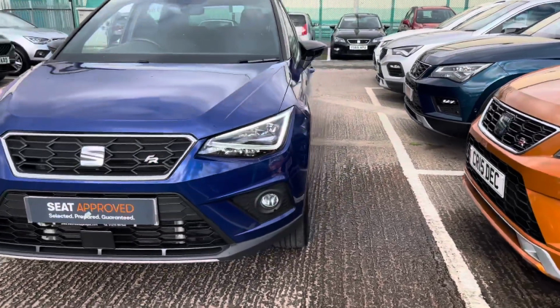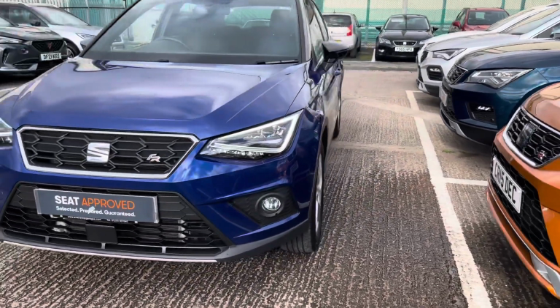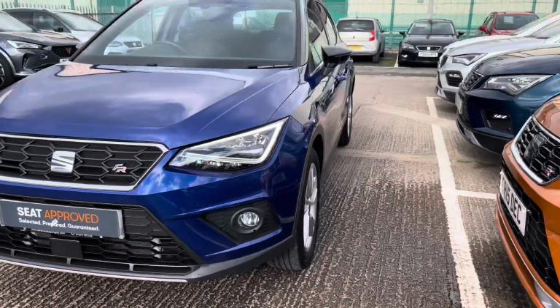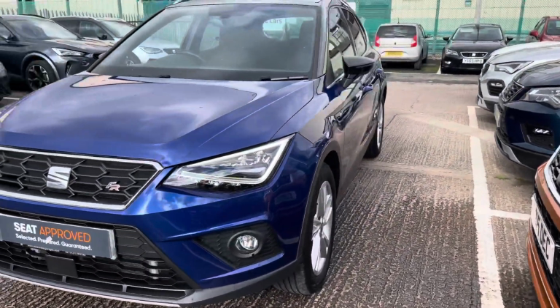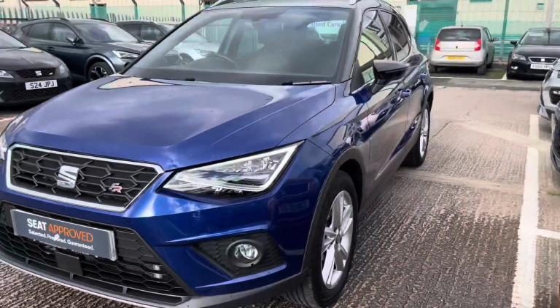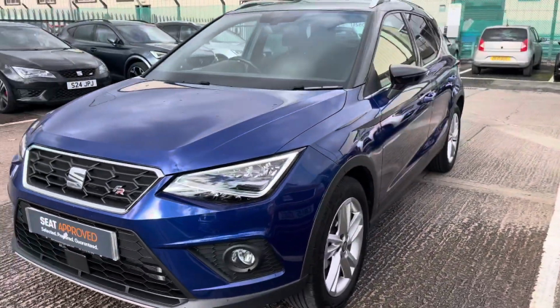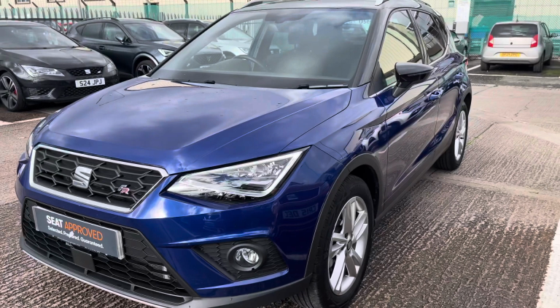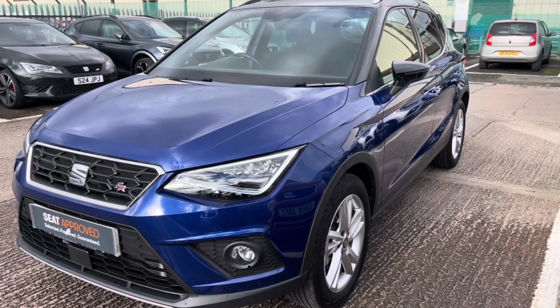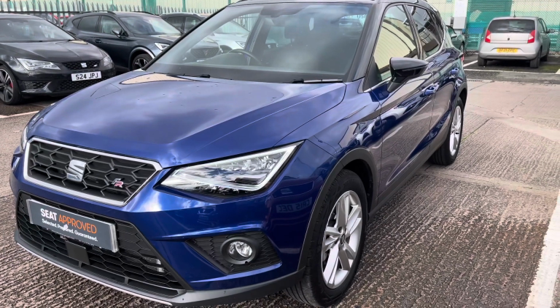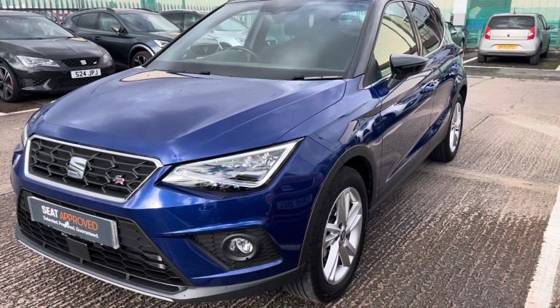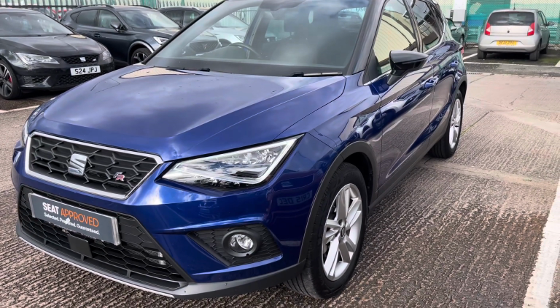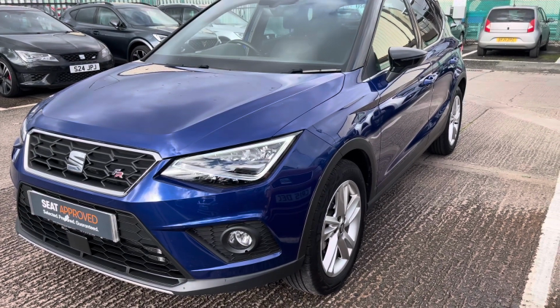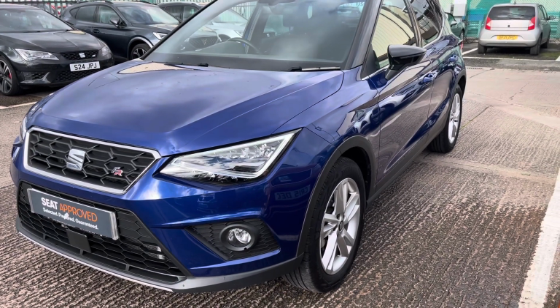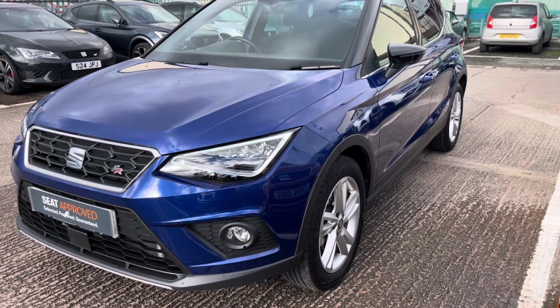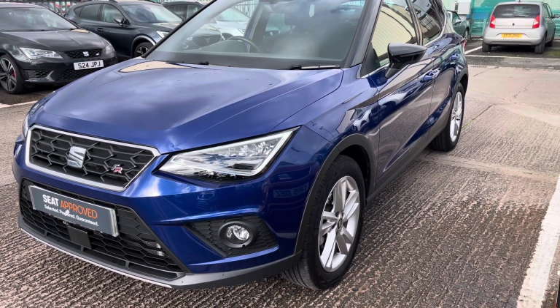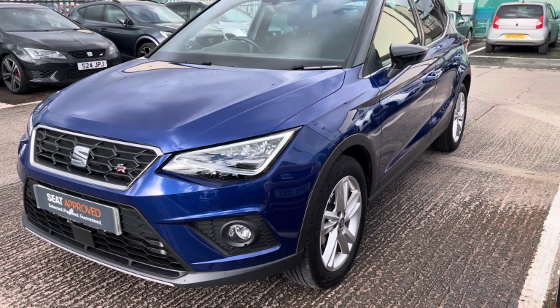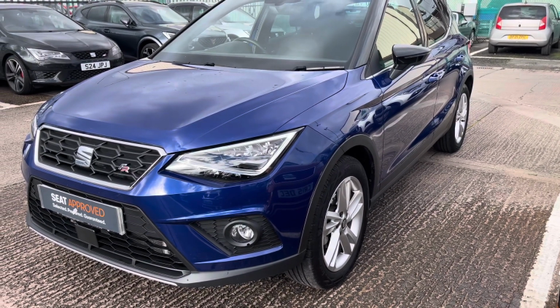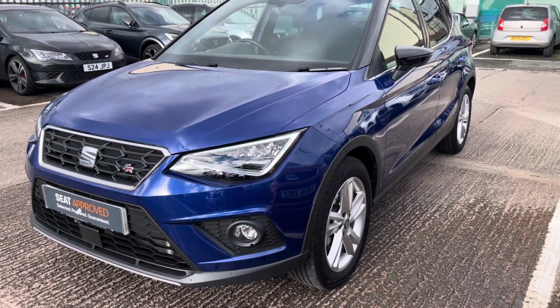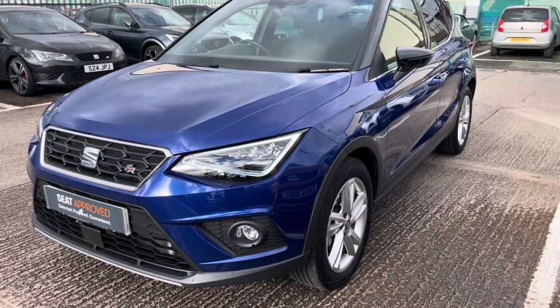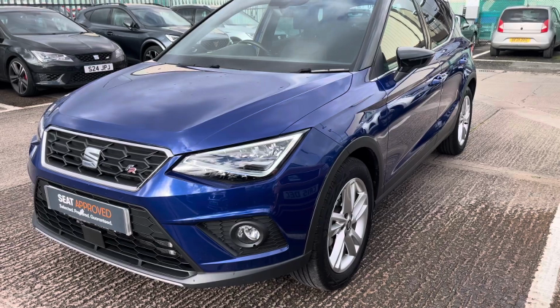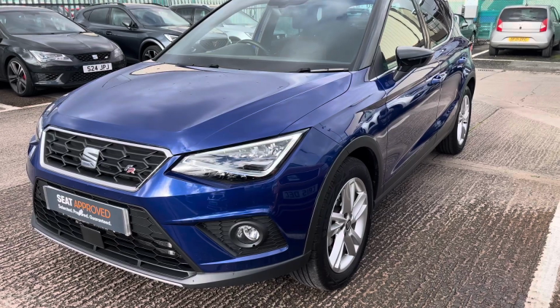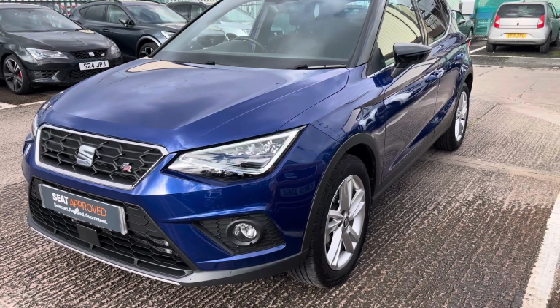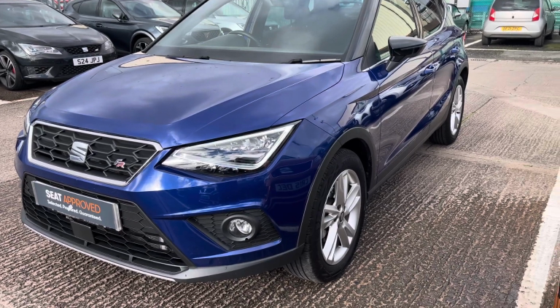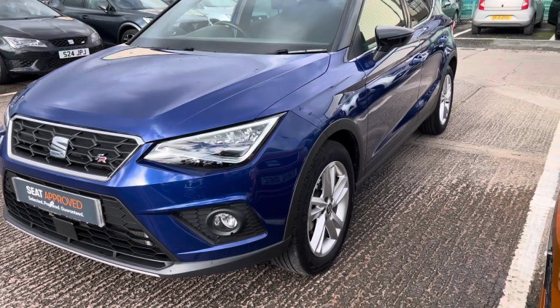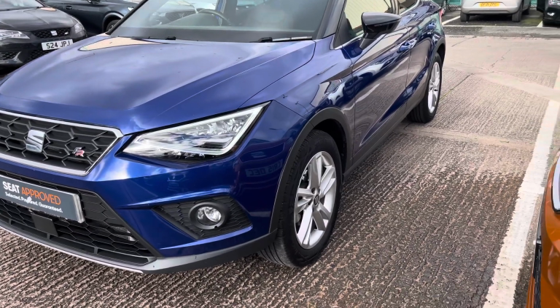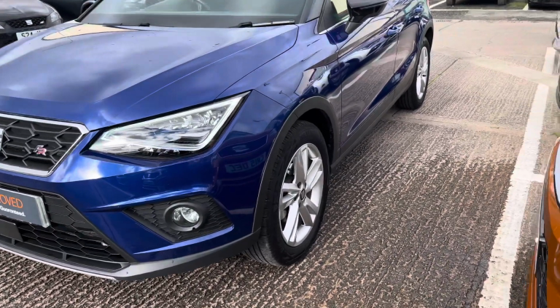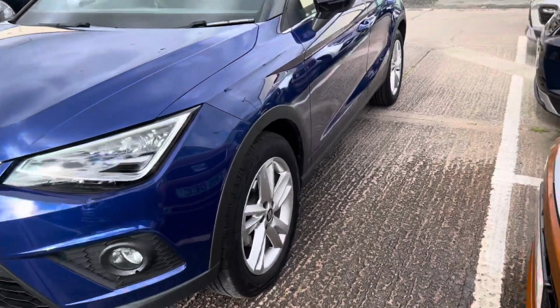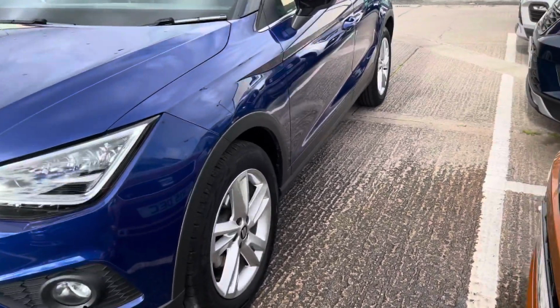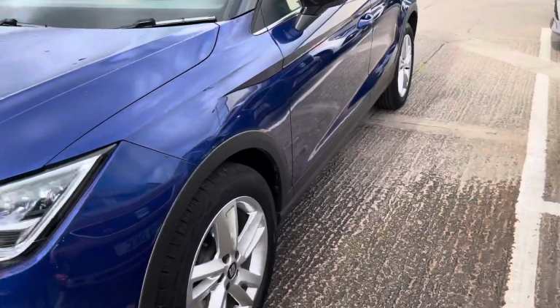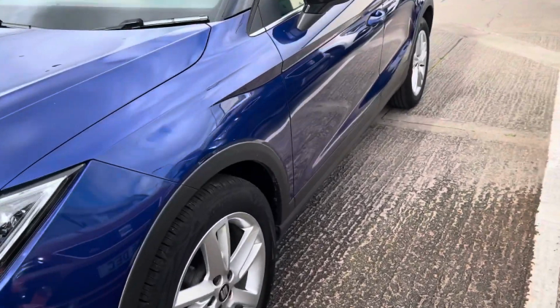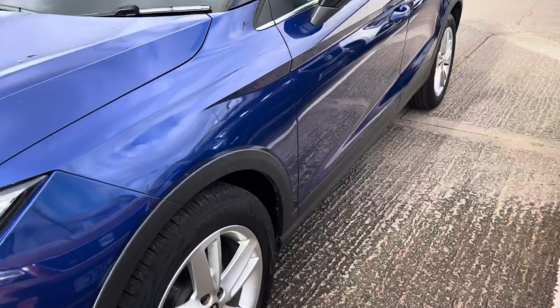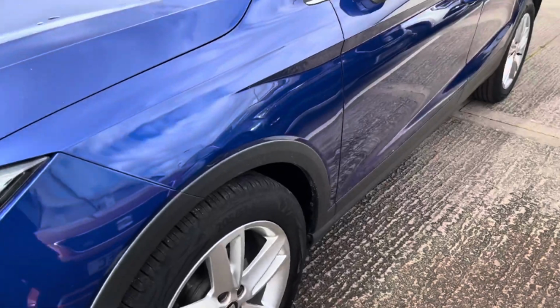To find out more about our approved used vehicles please give us a call on 01270 864 430 or carry on watching to find out more about this vehicle. This is the SEAT Arona 1 litre TSI, it's the 115 PS and it's the FR model.